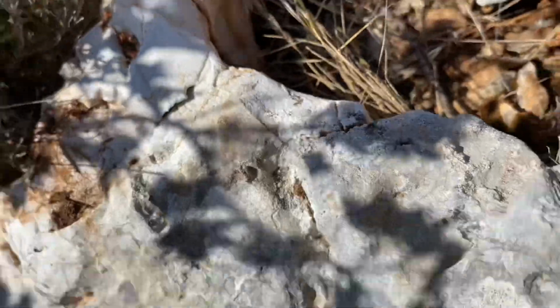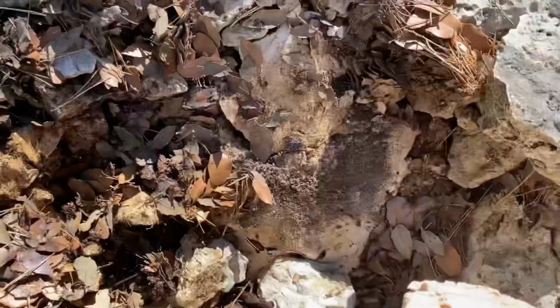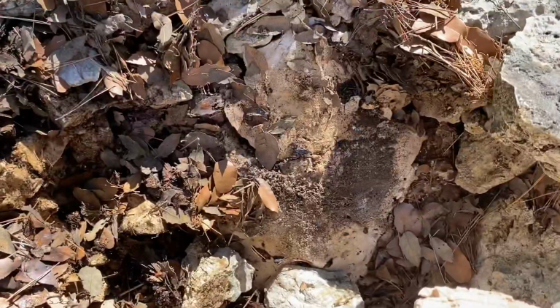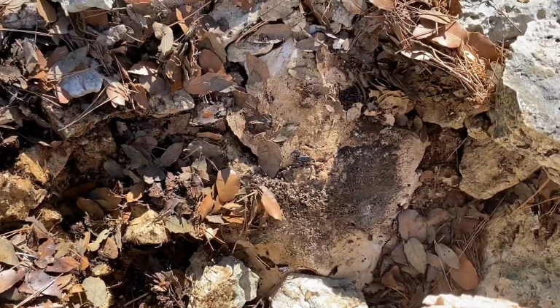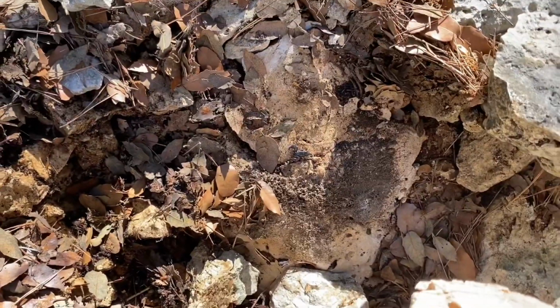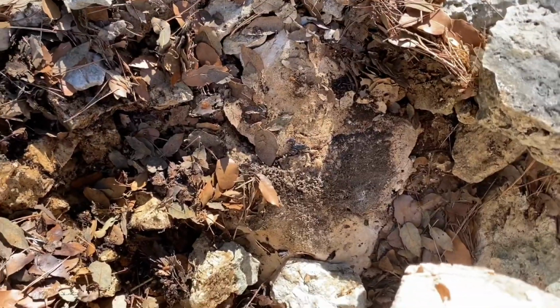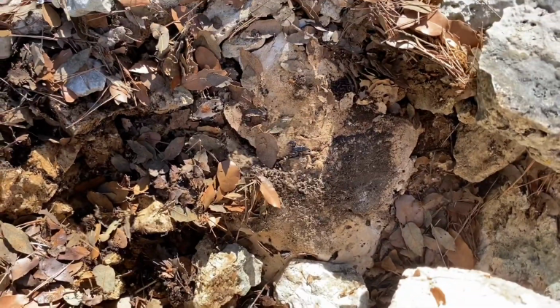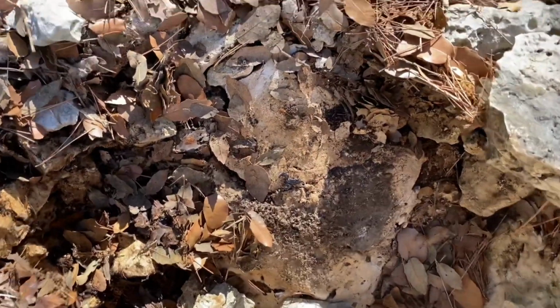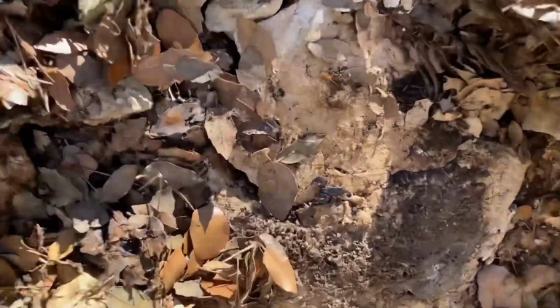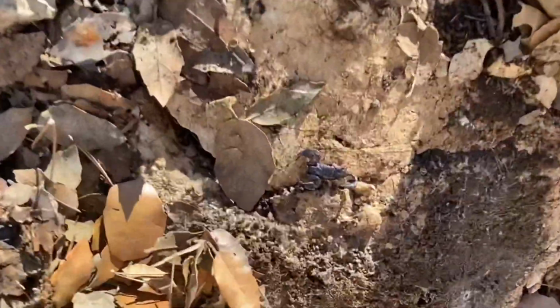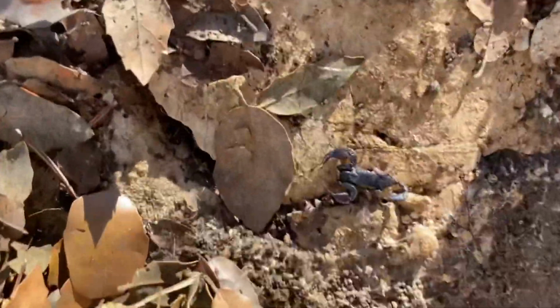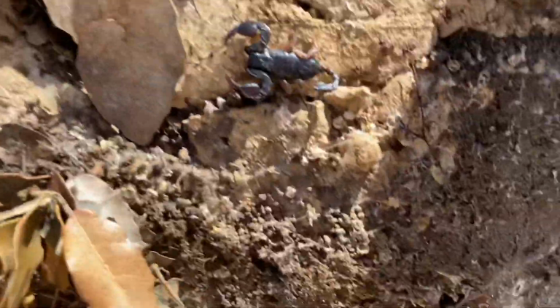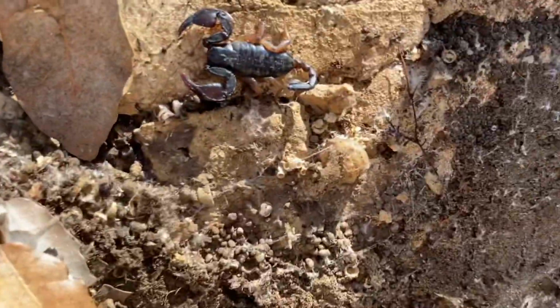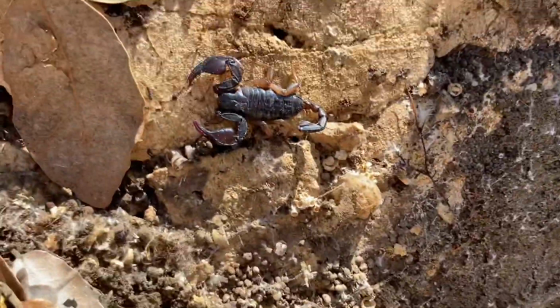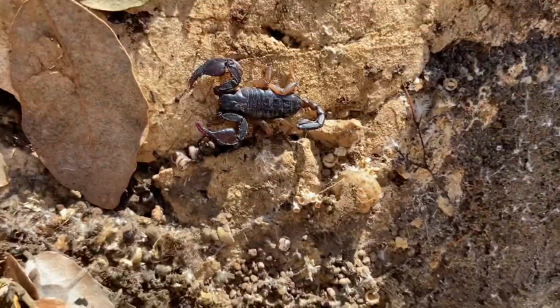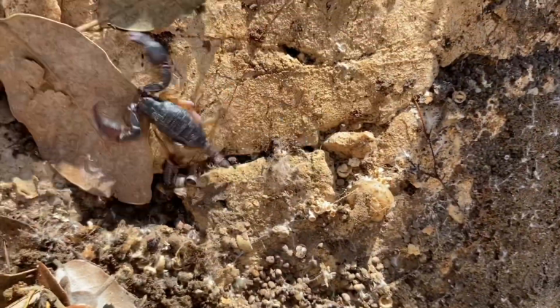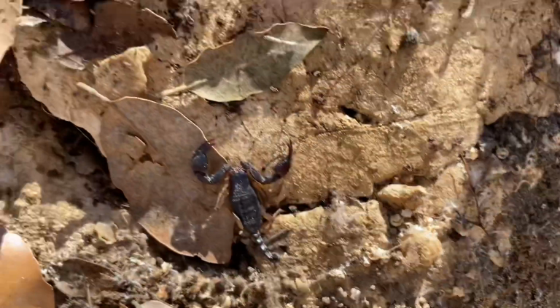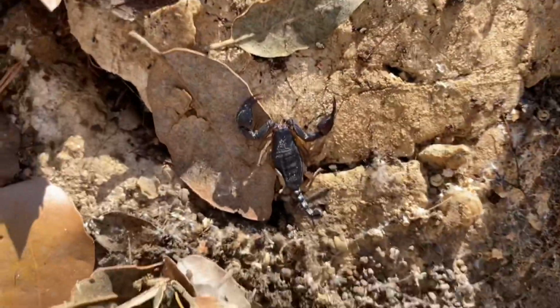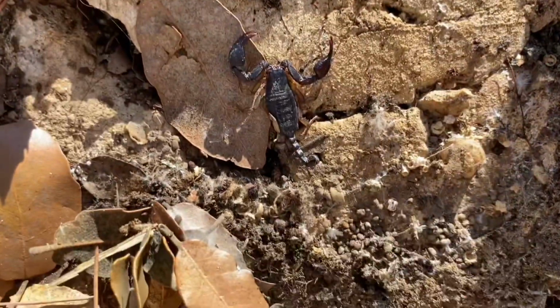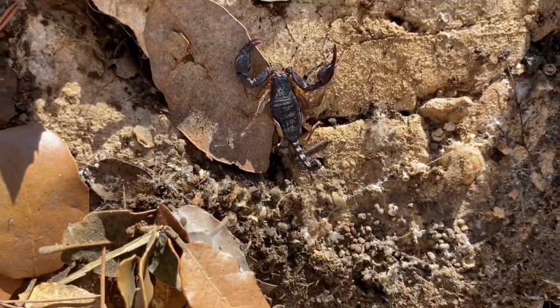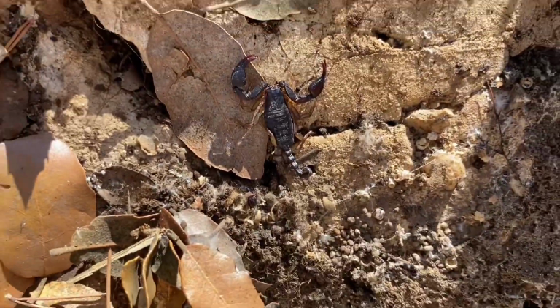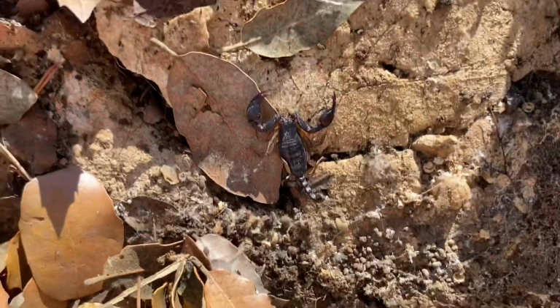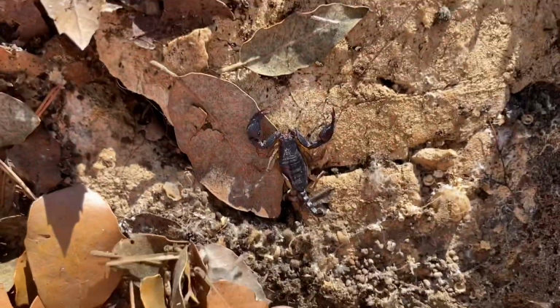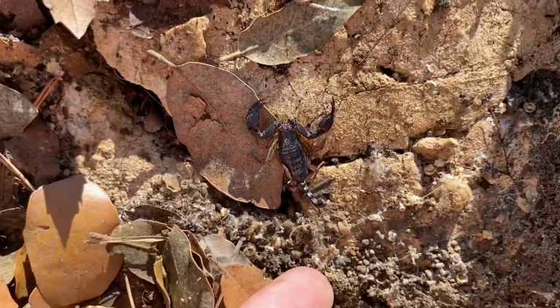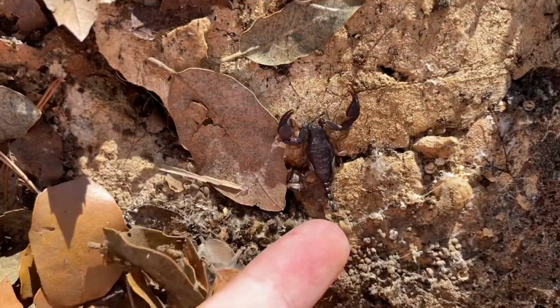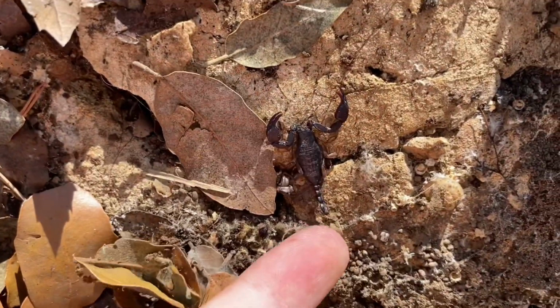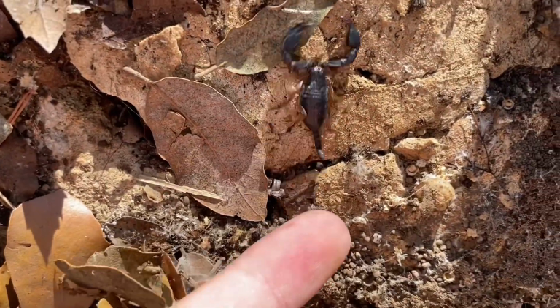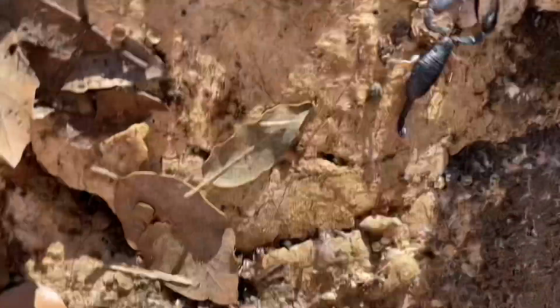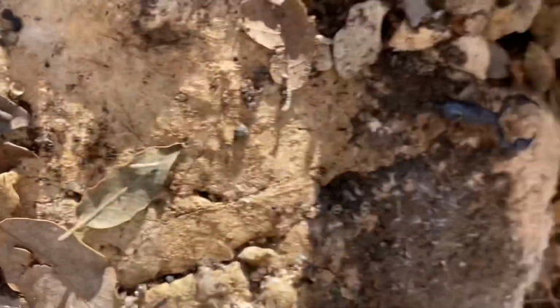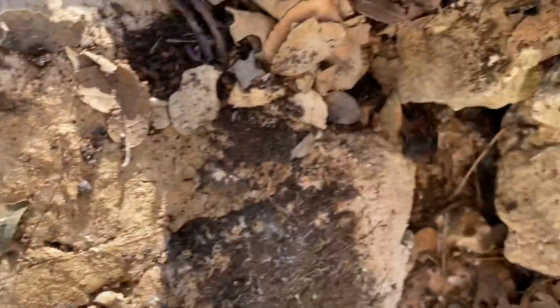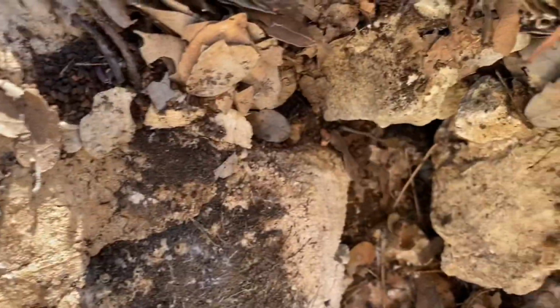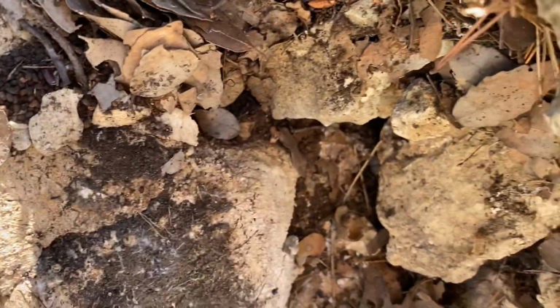Just split this large rock here, and there's another Euscorpius down here — a larger one, for sure.